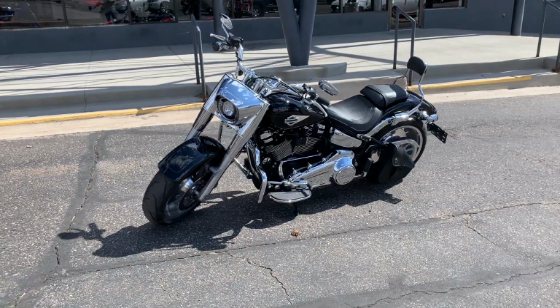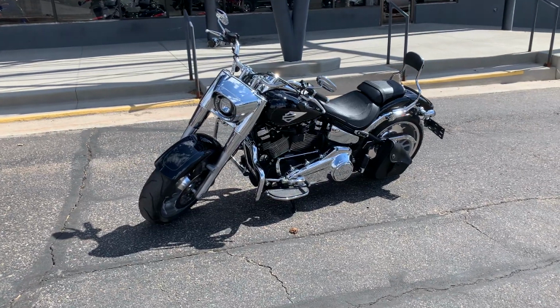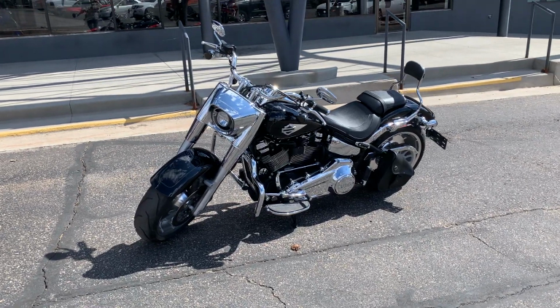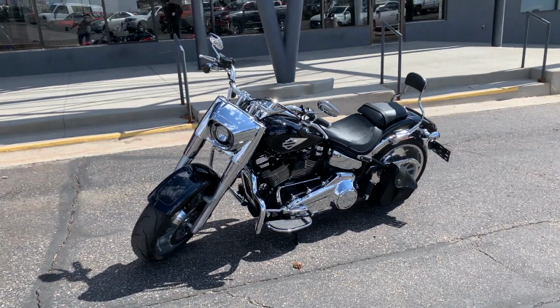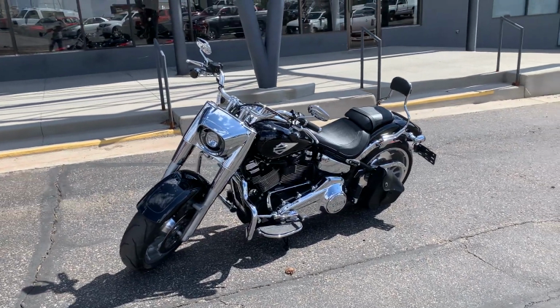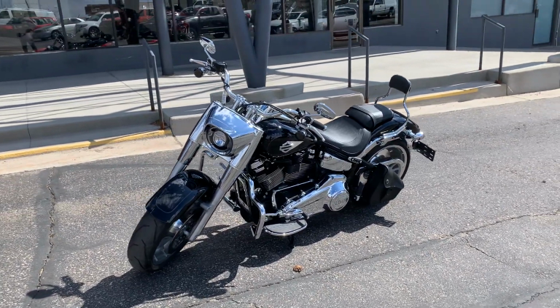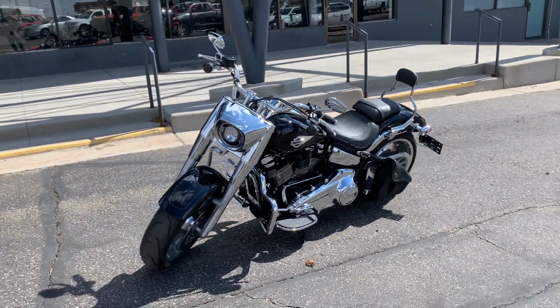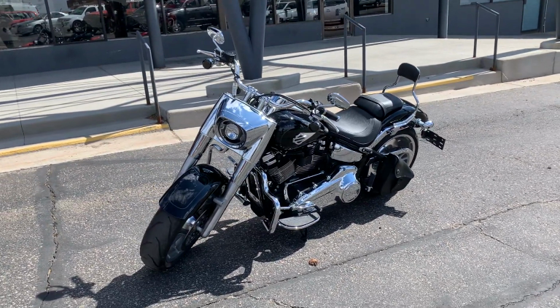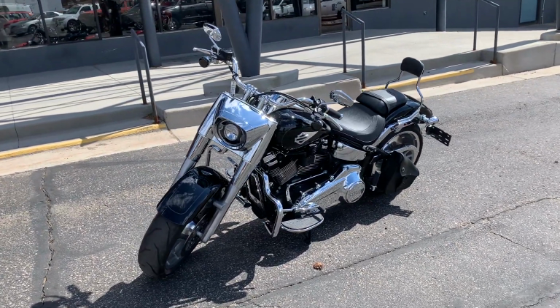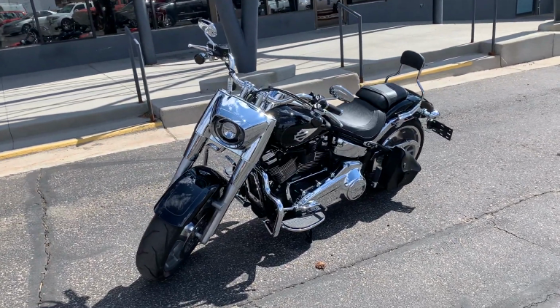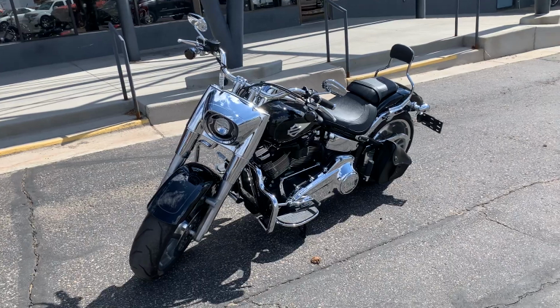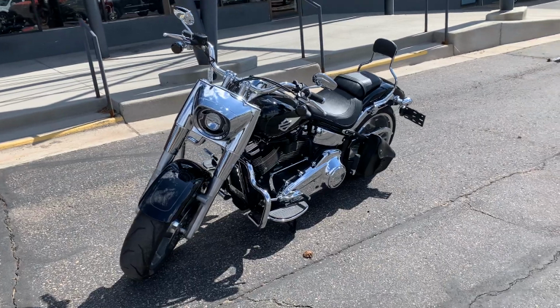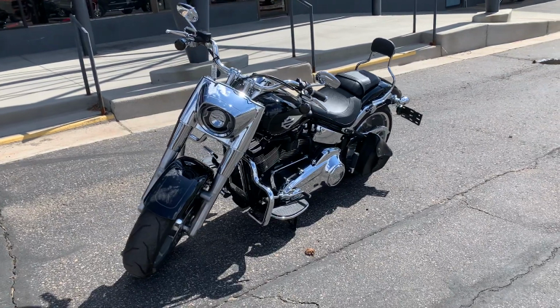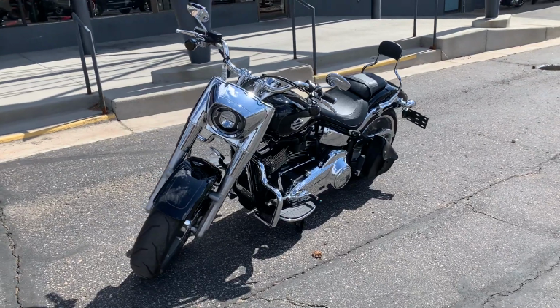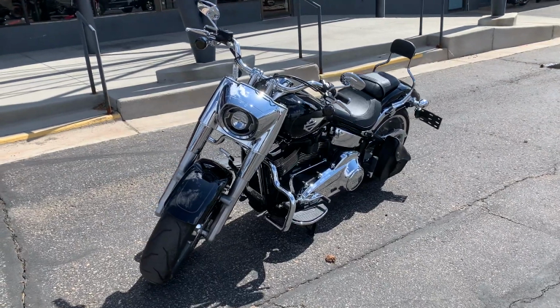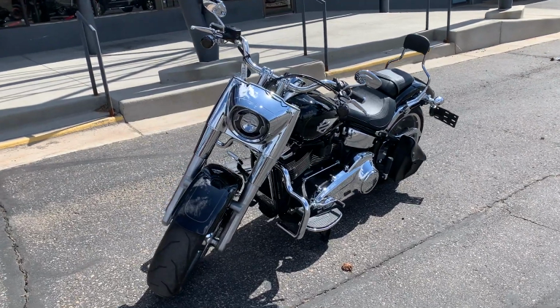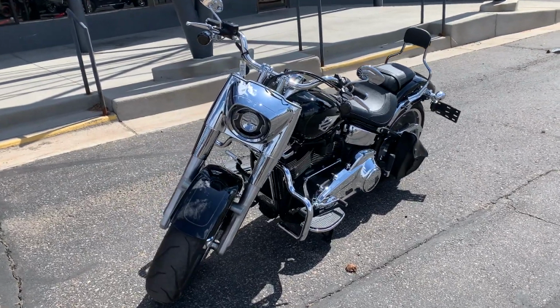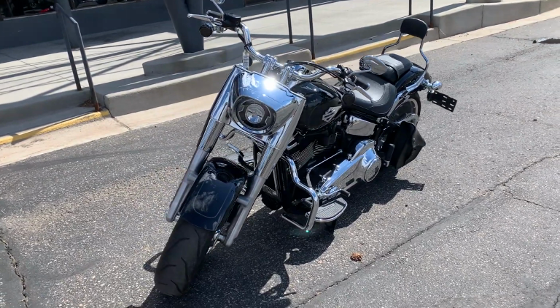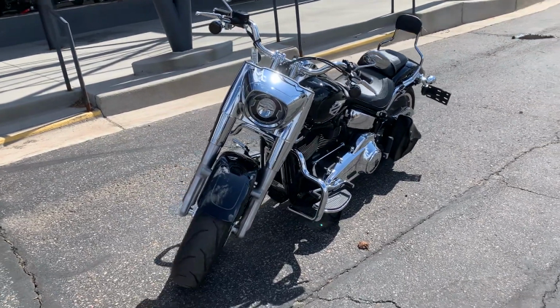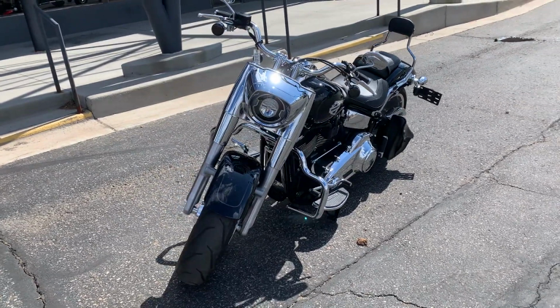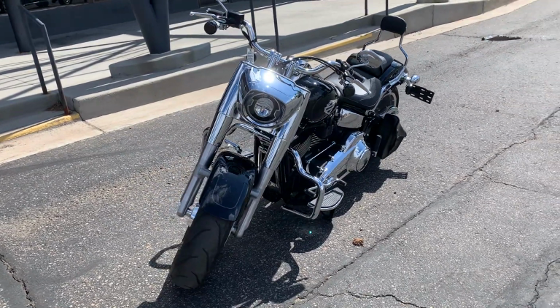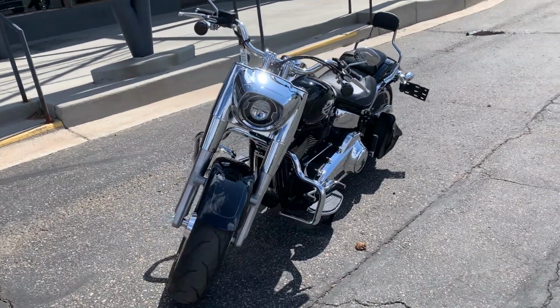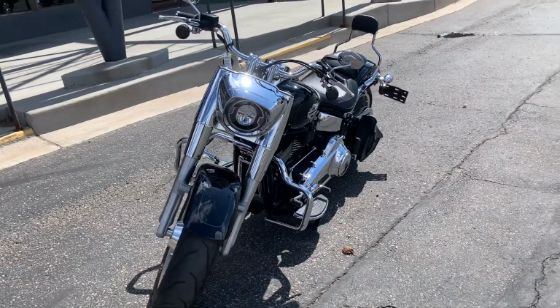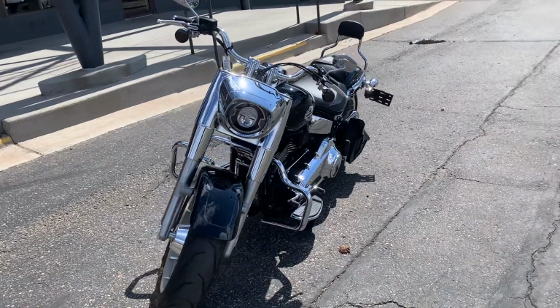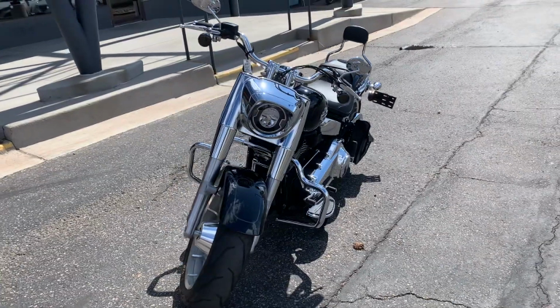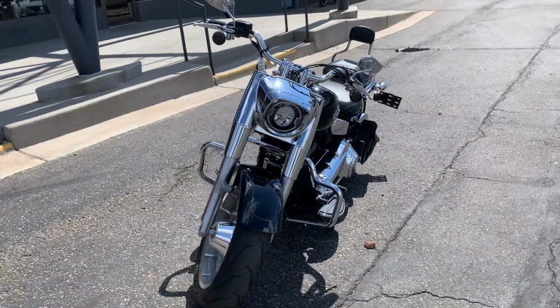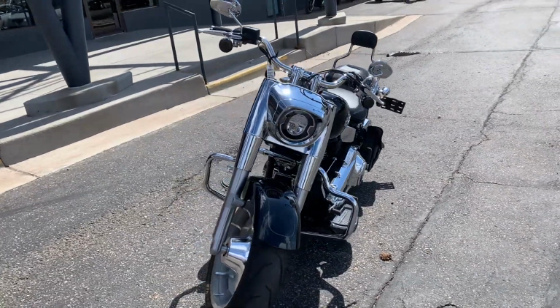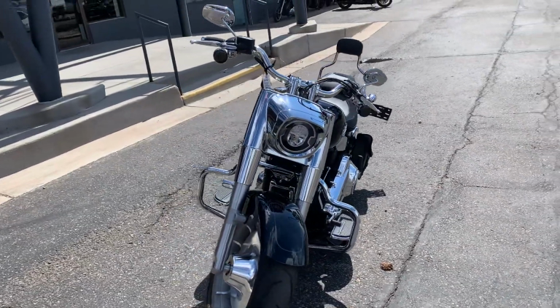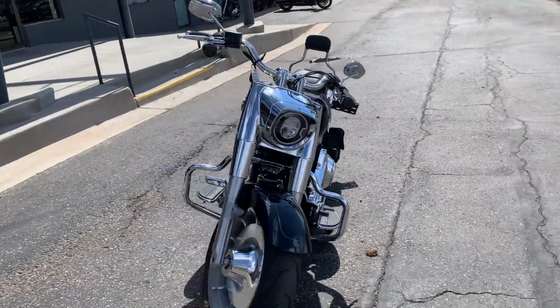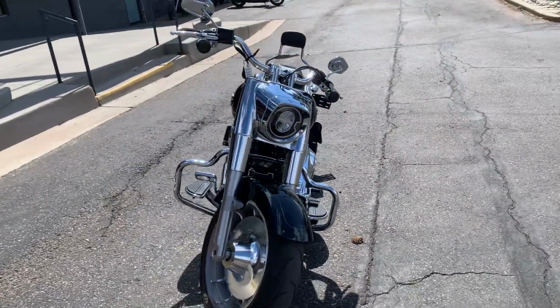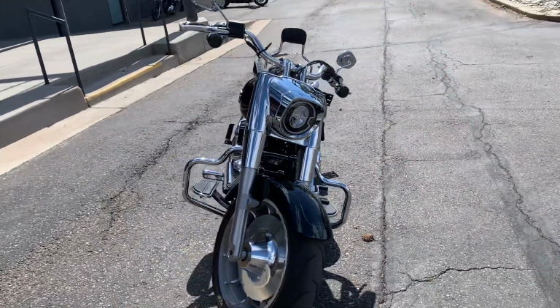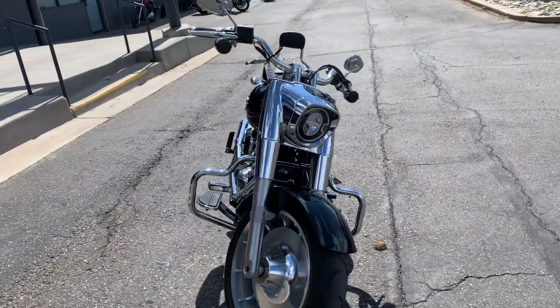Hey guys, Mile High Harley-Davidson of Parker. Today we got a 2022 FLFBS, also known as a Fat Boy 114.